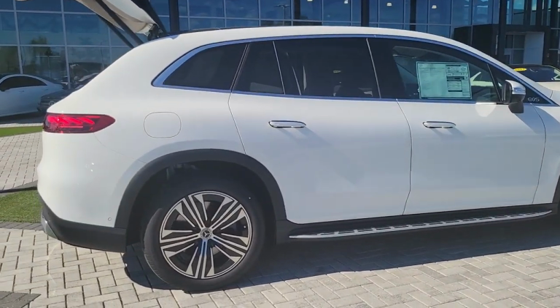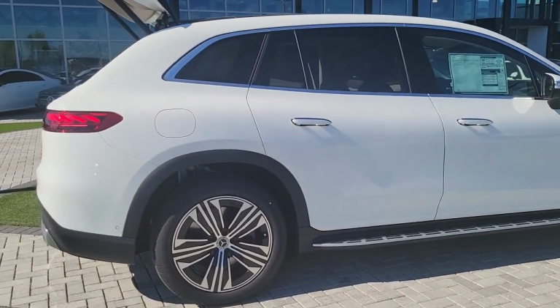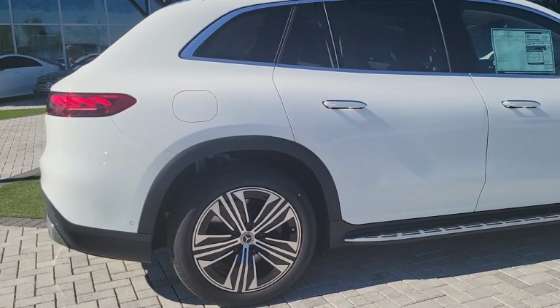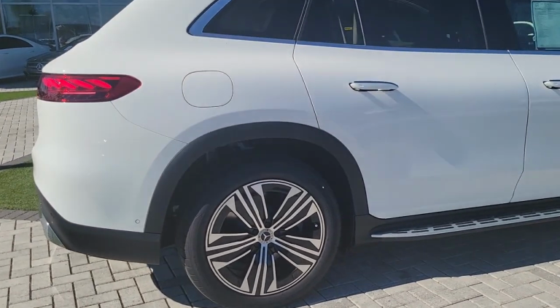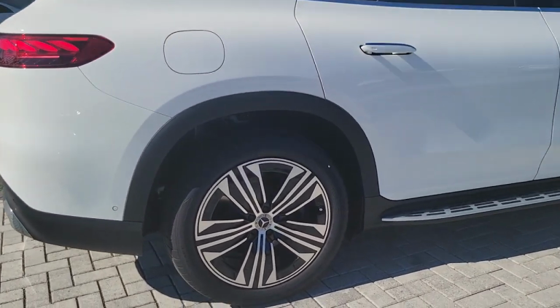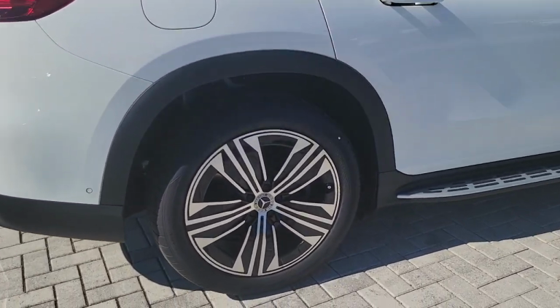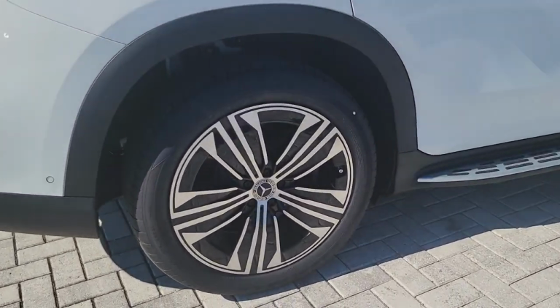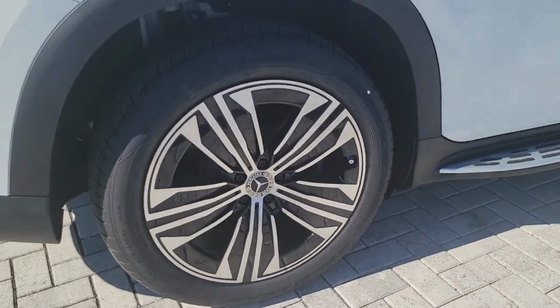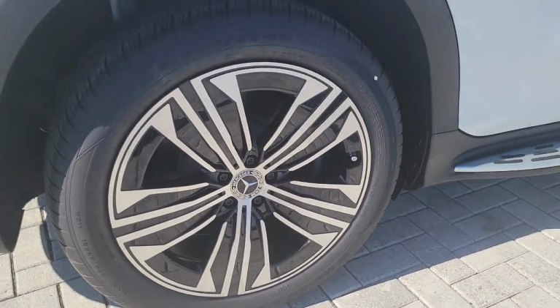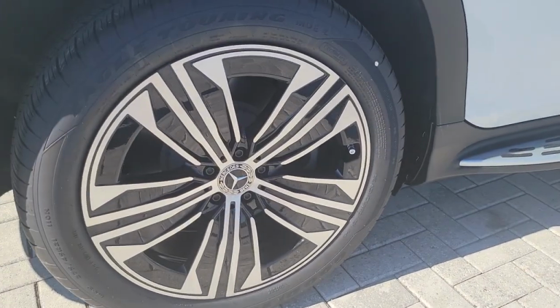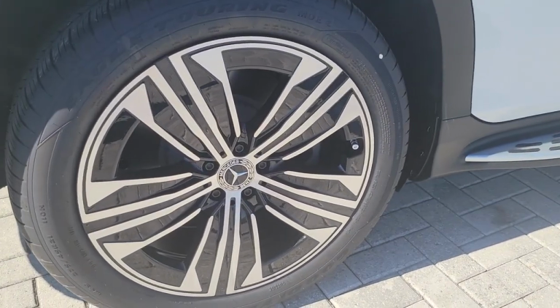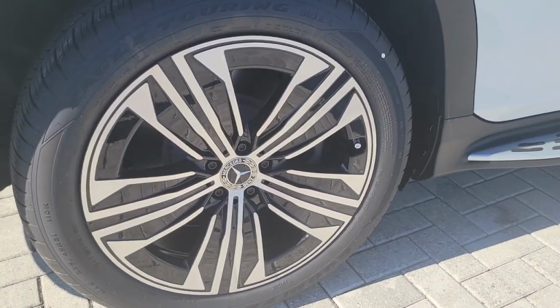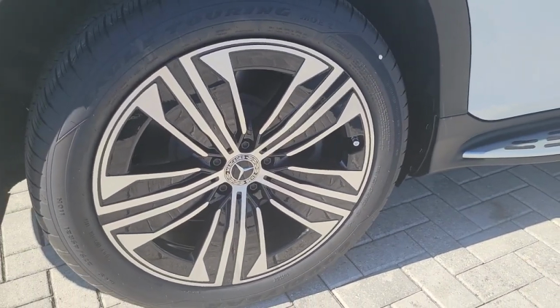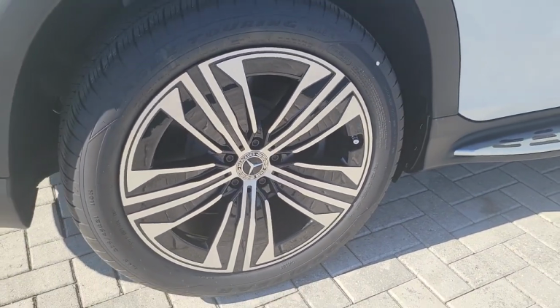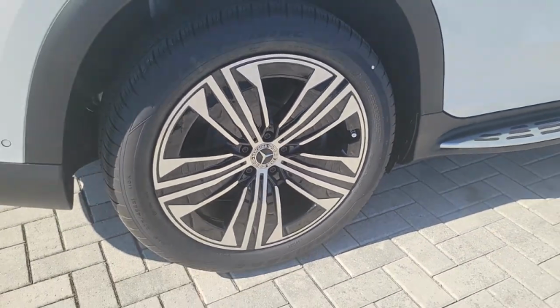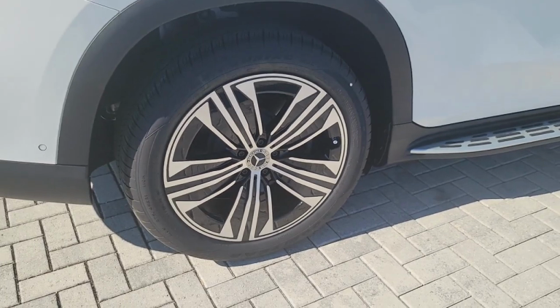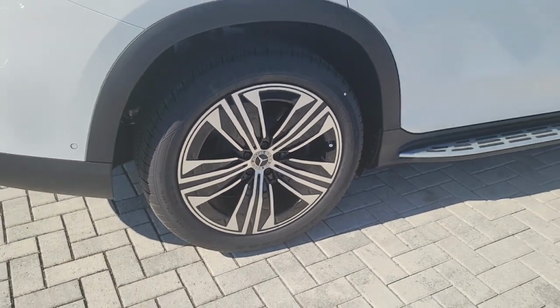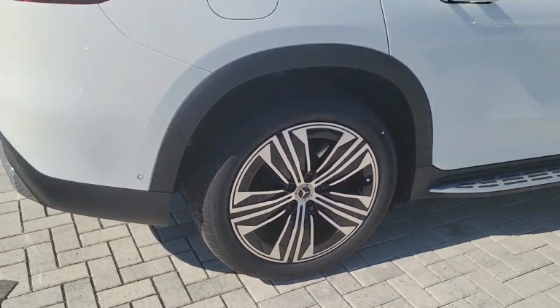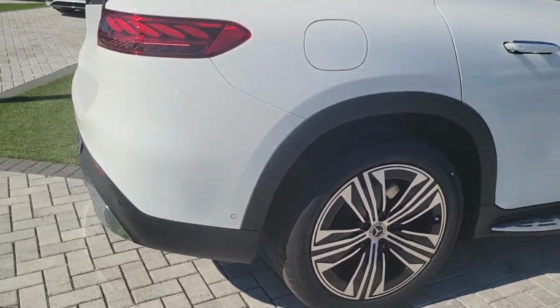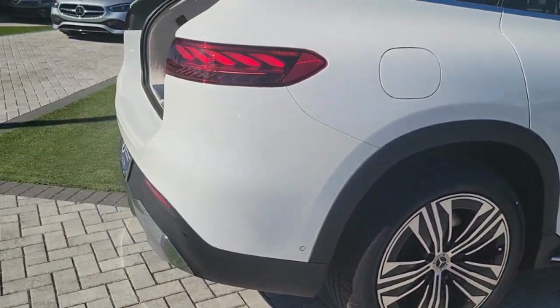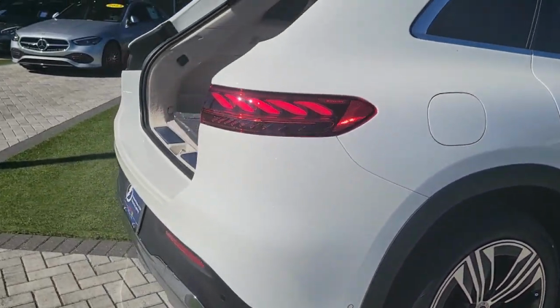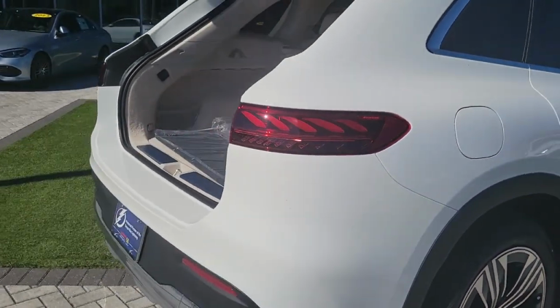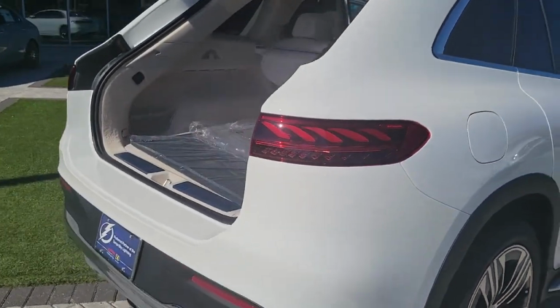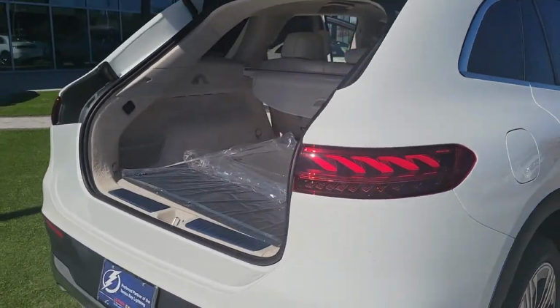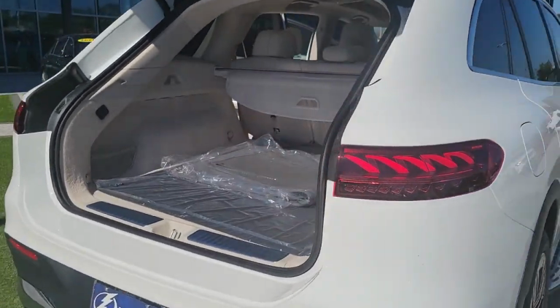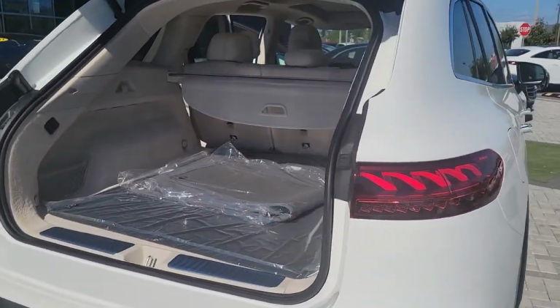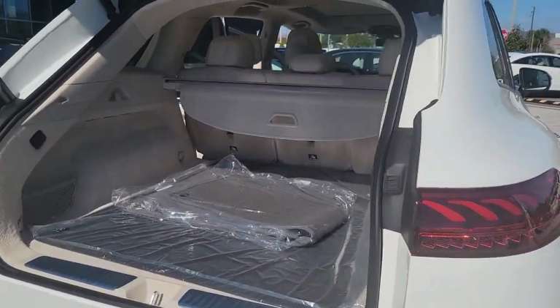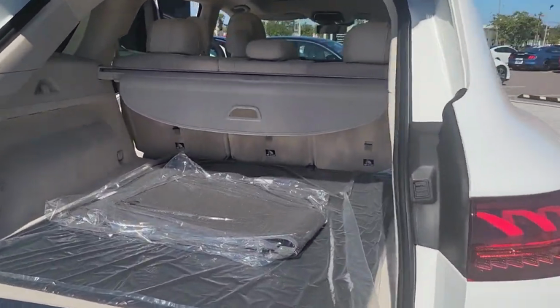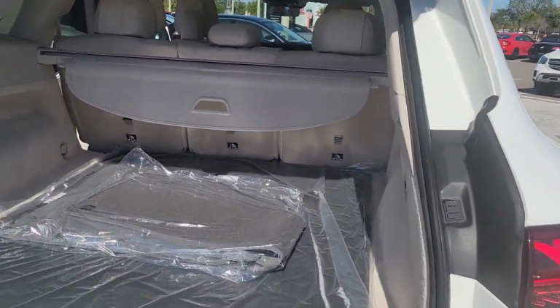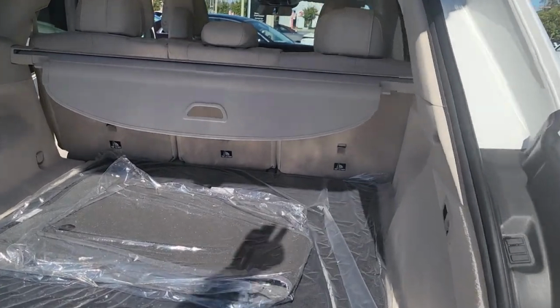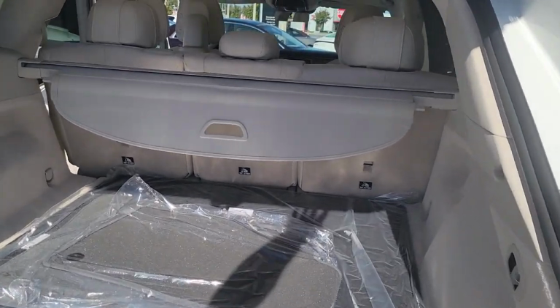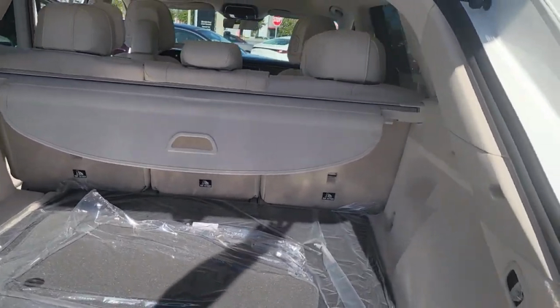Panoramic roof, keyless entry, navigation system, power liftgate, premium sound system, power passenger seat, woodgrain interior trim, heated front seat, power driver seat, alarm.